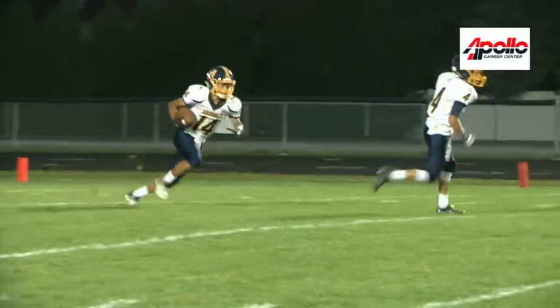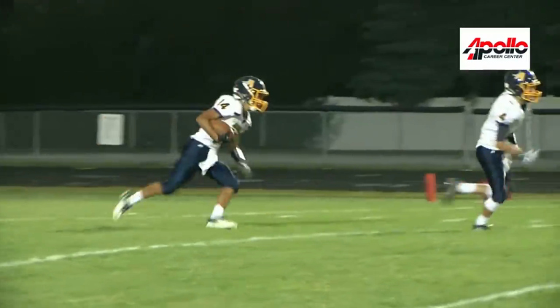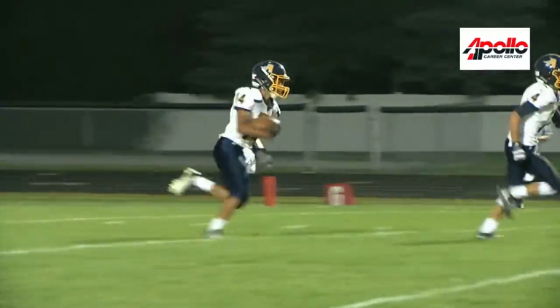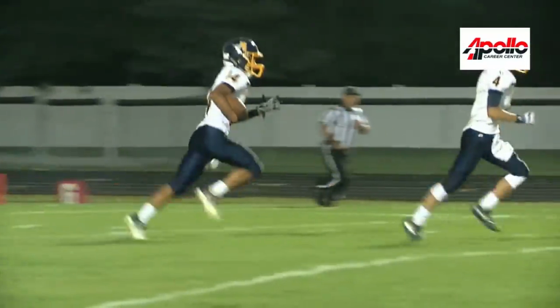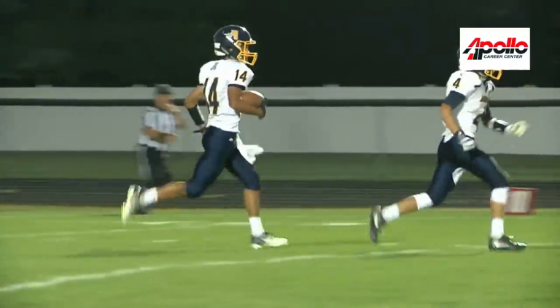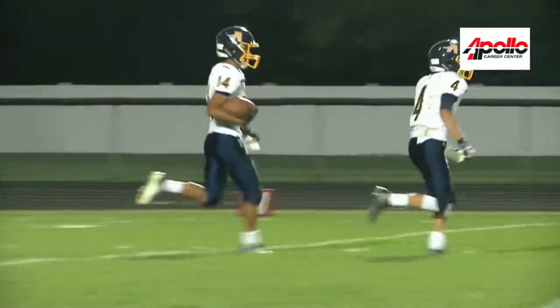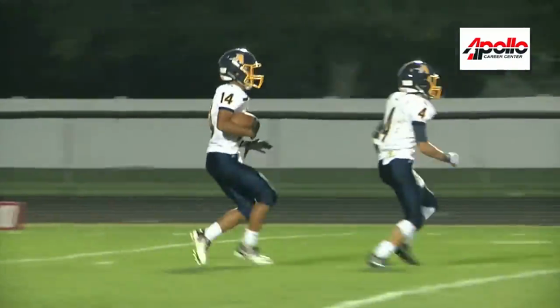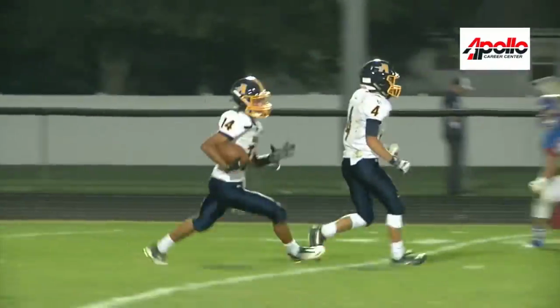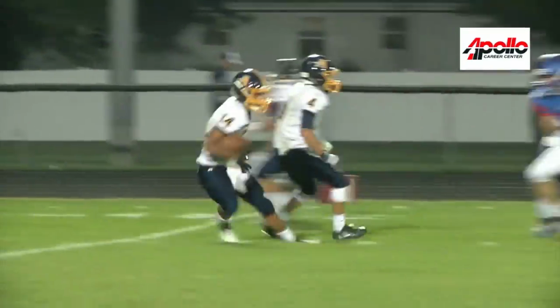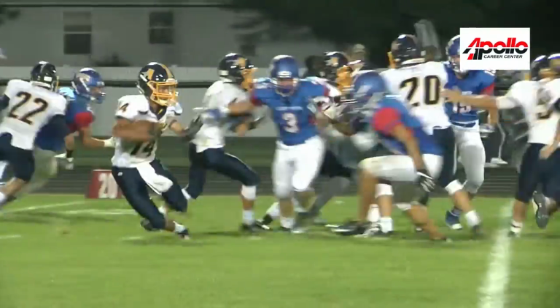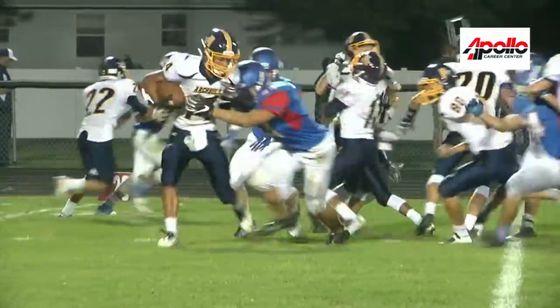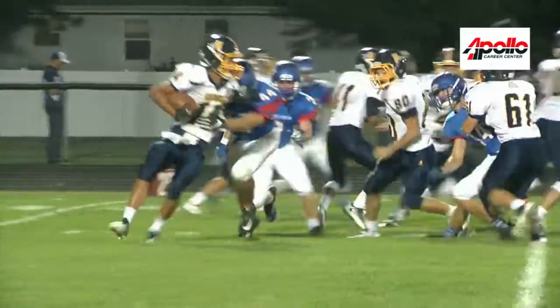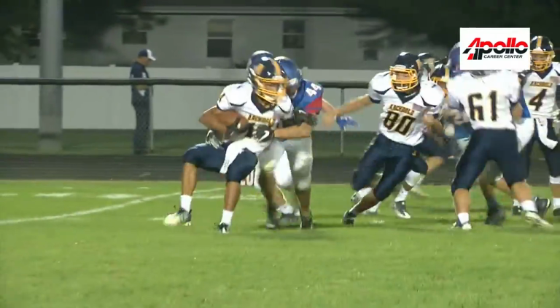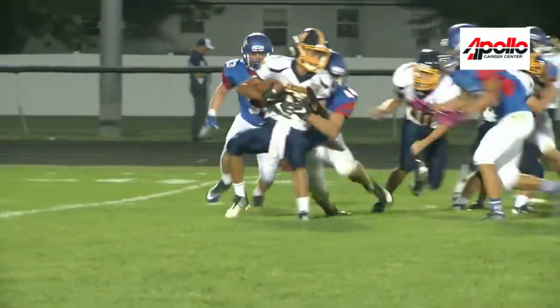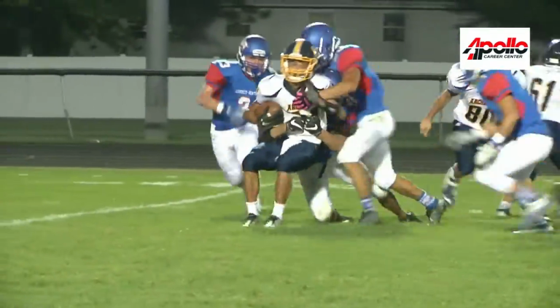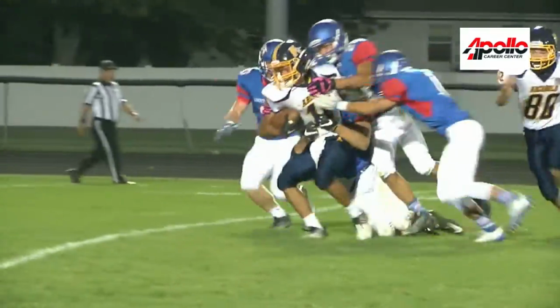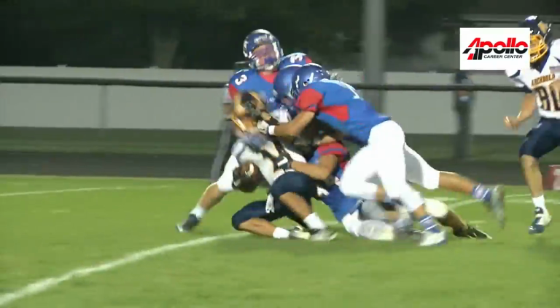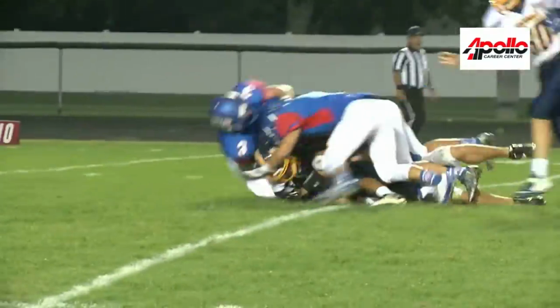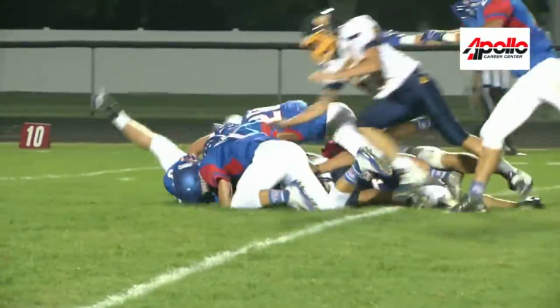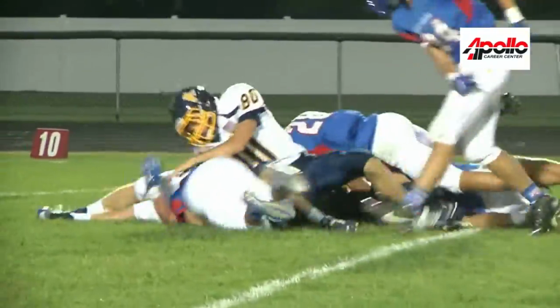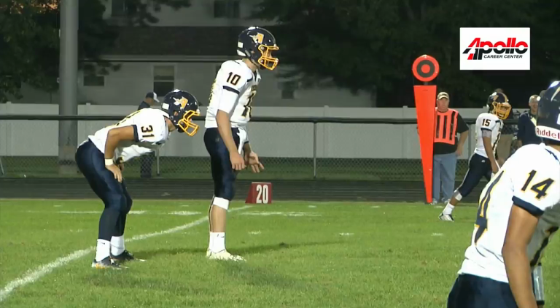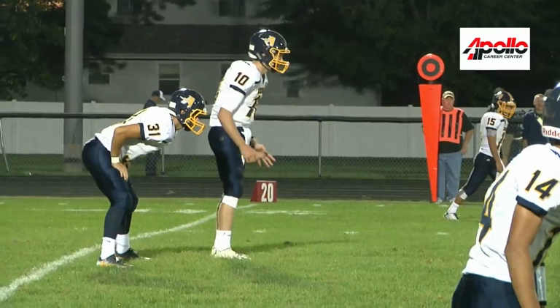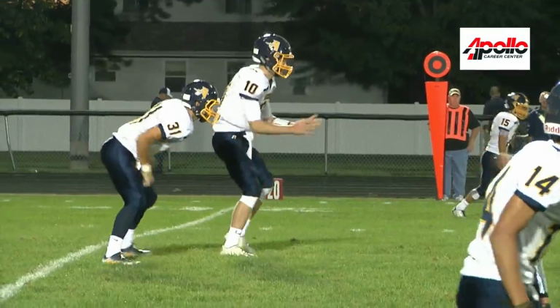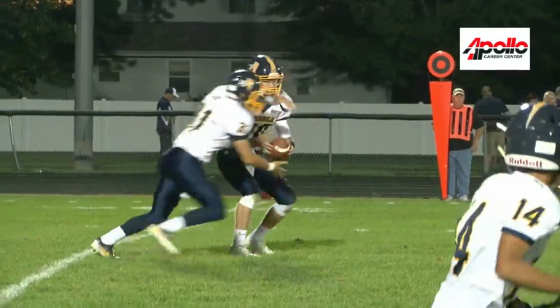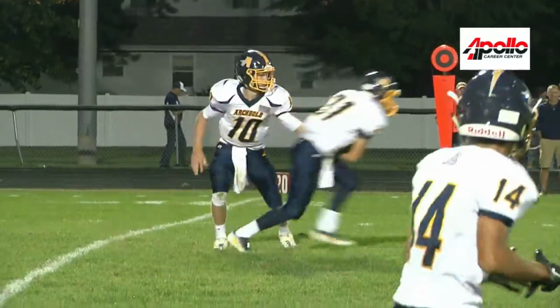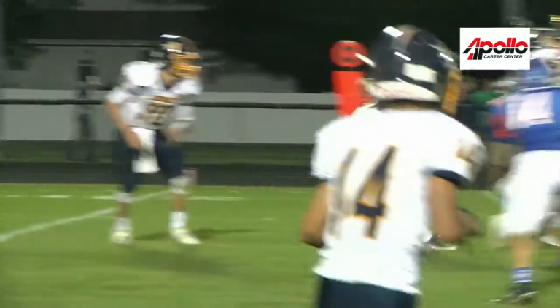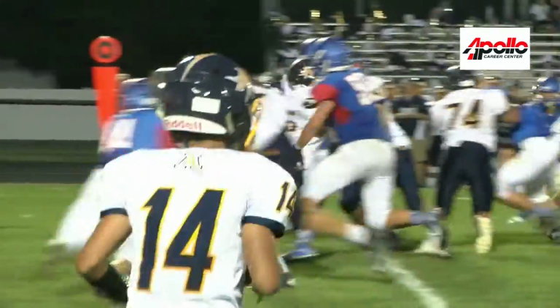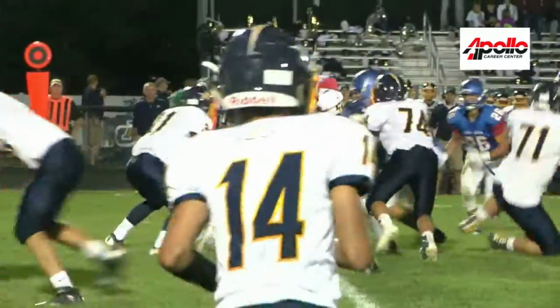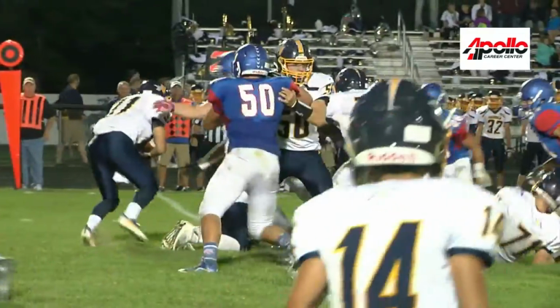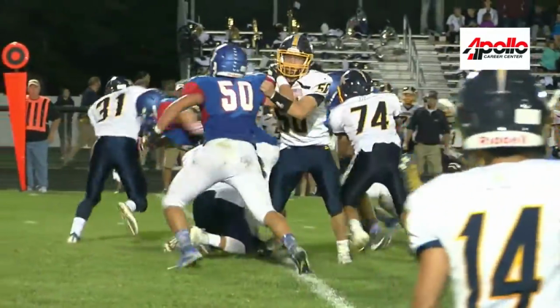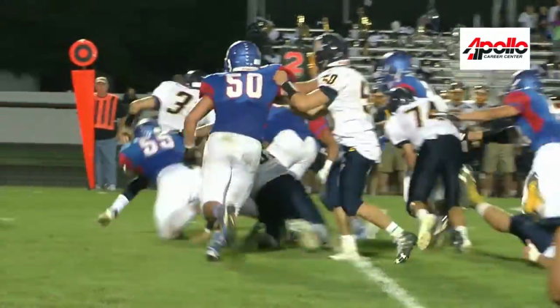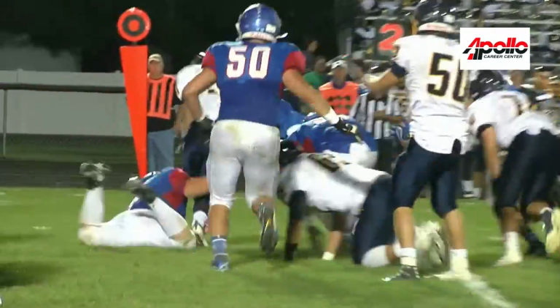The Streaks take the kickoff, but look at this — Clay Lenhart wrapping up the runback man, and they do not have good field position. The pound squad pushing them back some more.